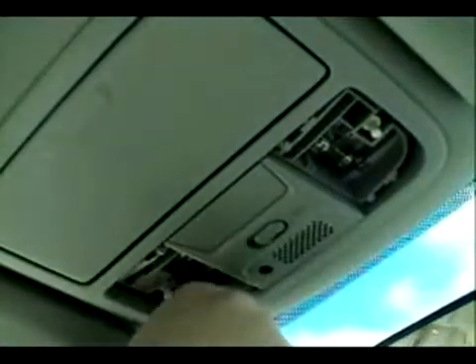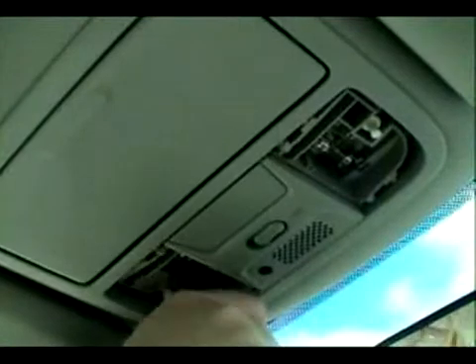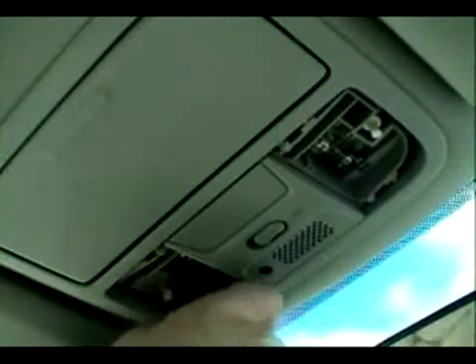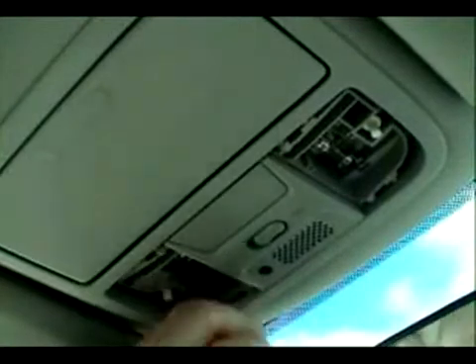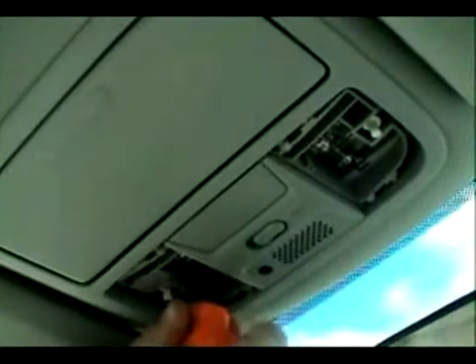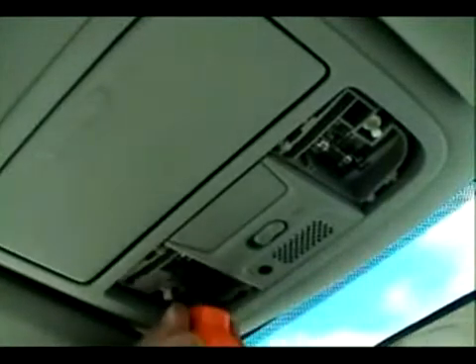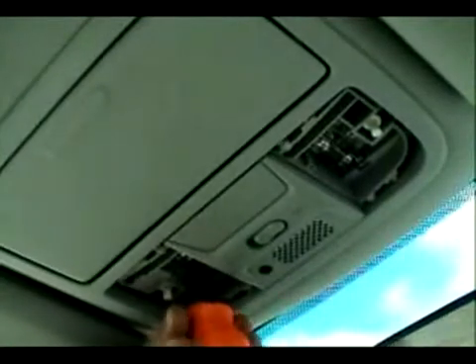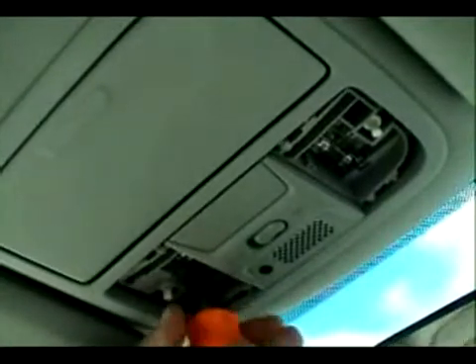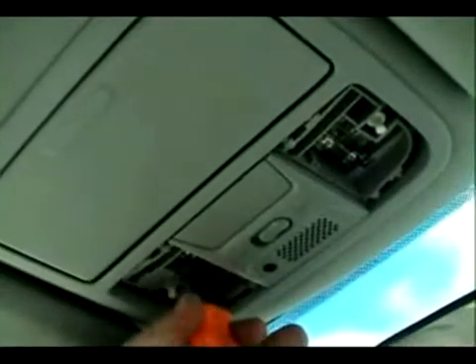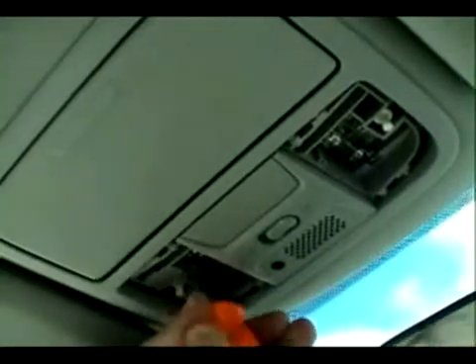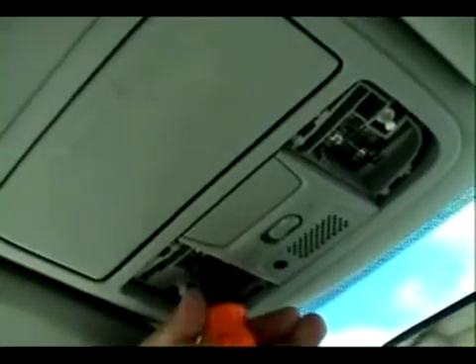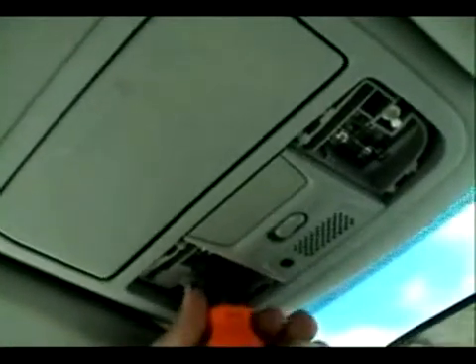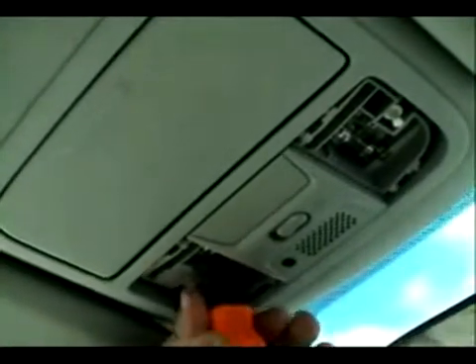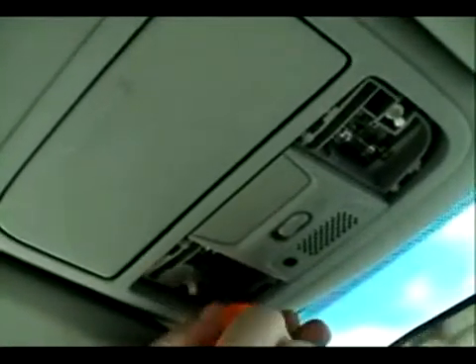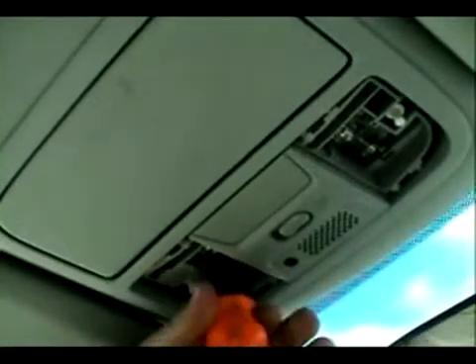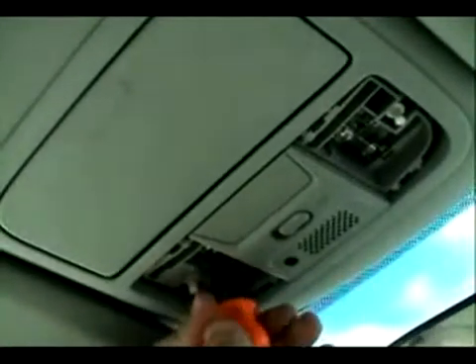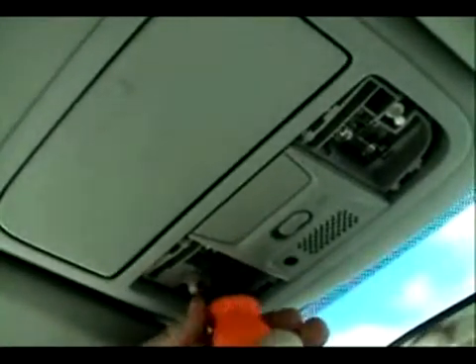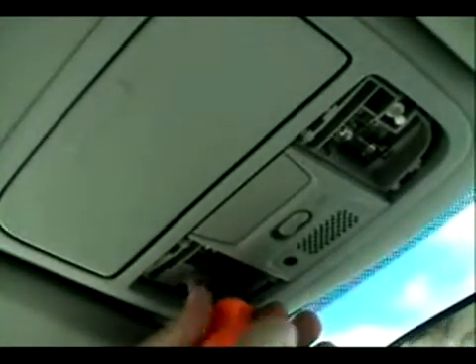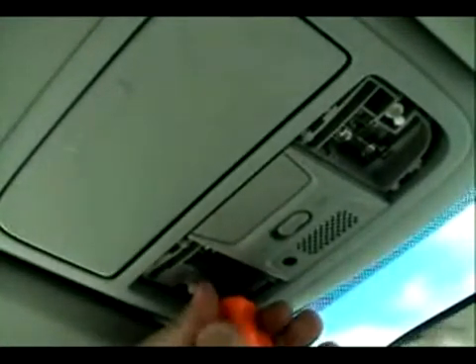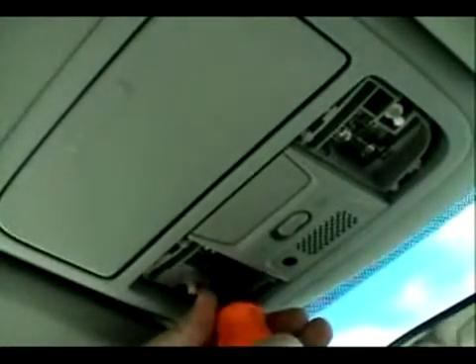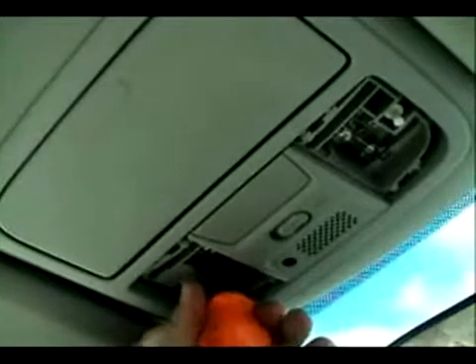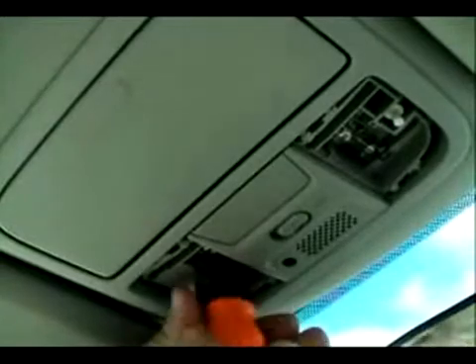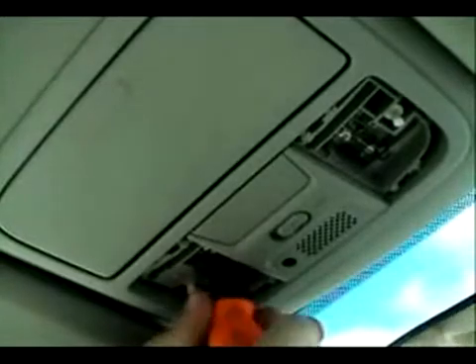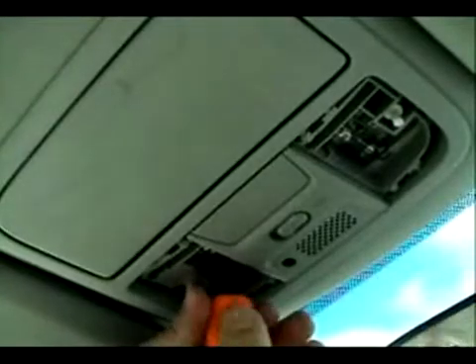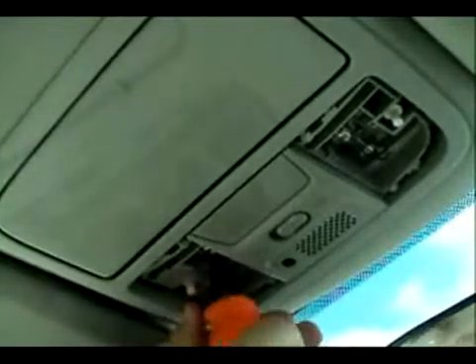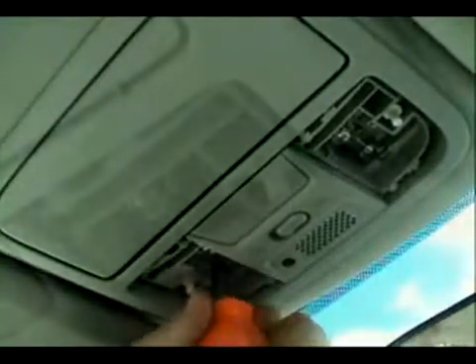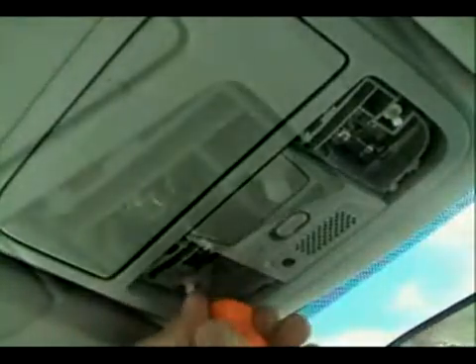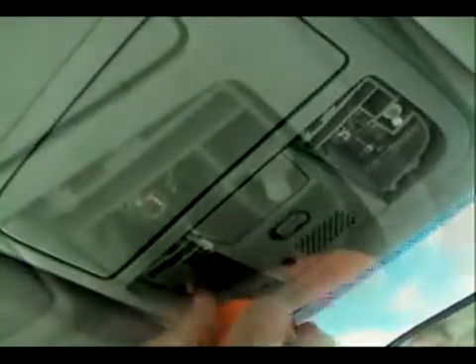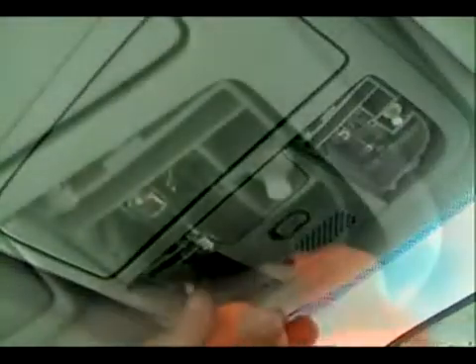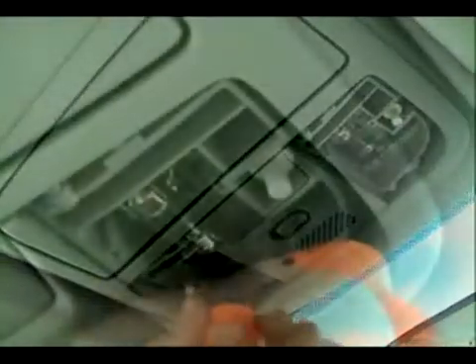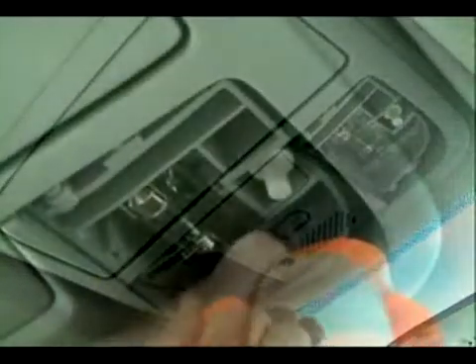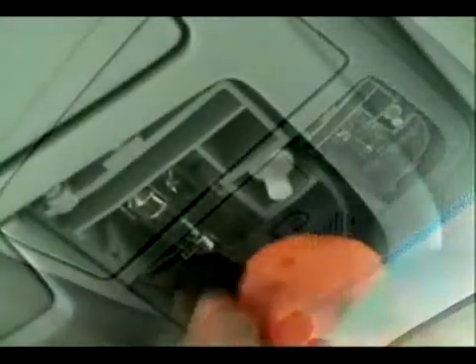From there you'll need to locate the two bolts. You can see here we're removing them with a Phillips screwdriver, though you can use a socket to do so if you choose.